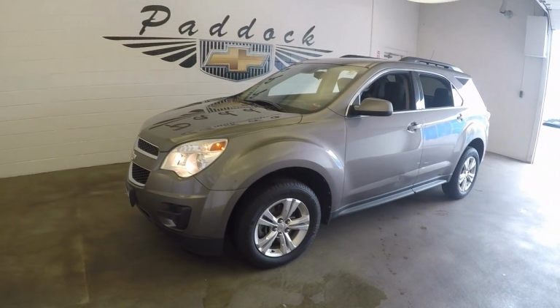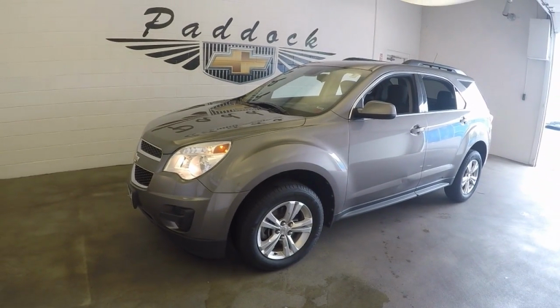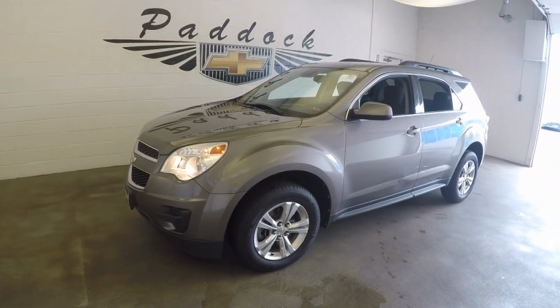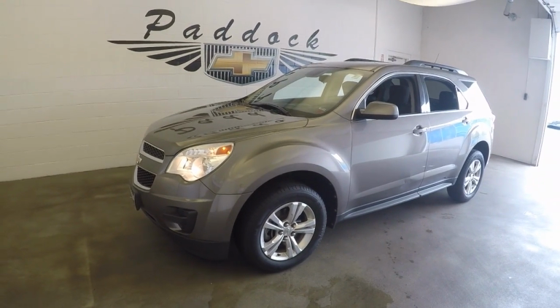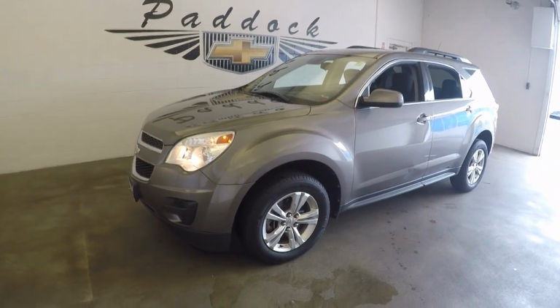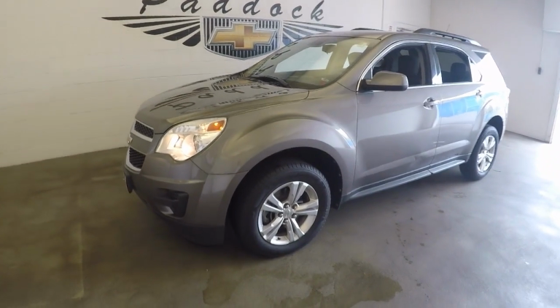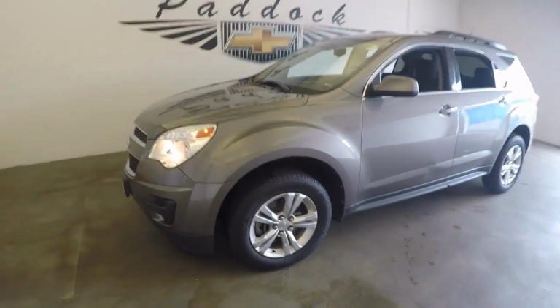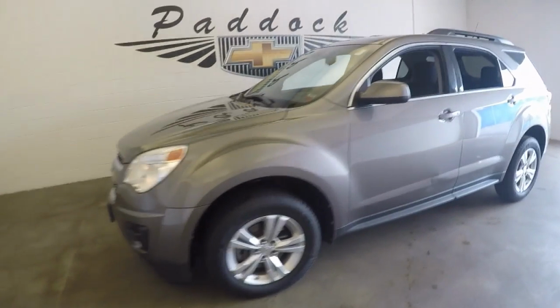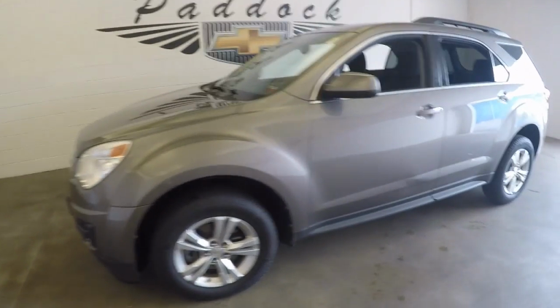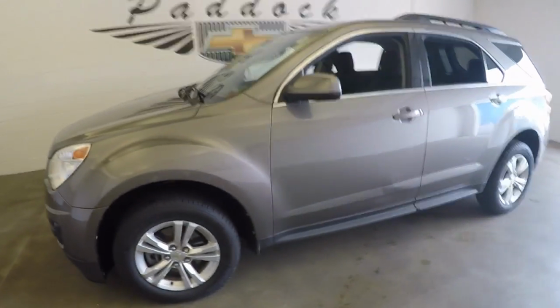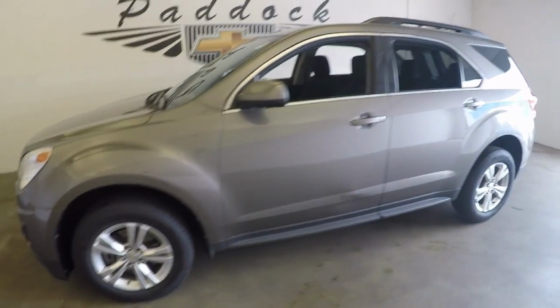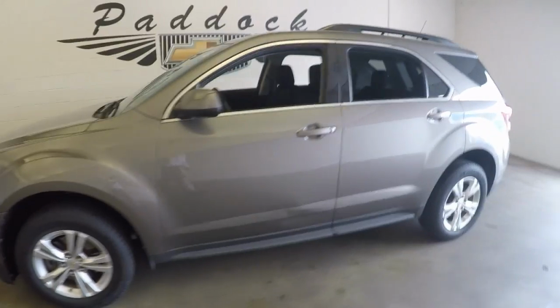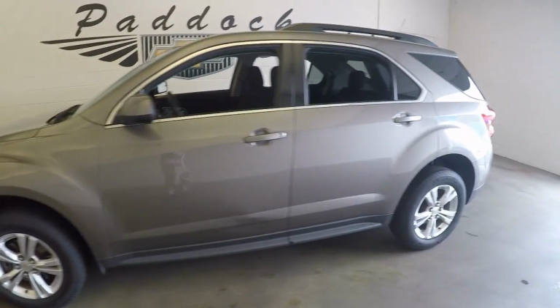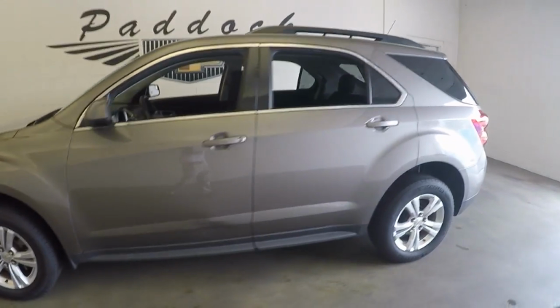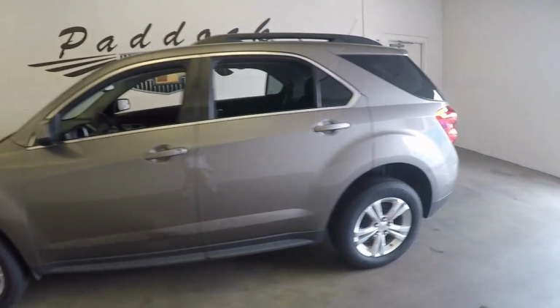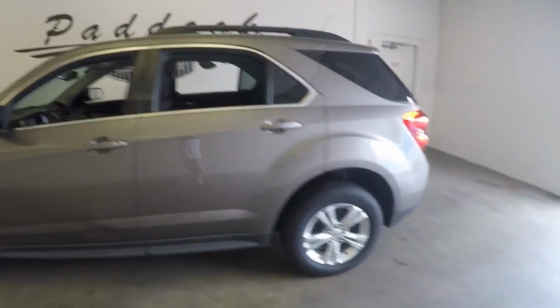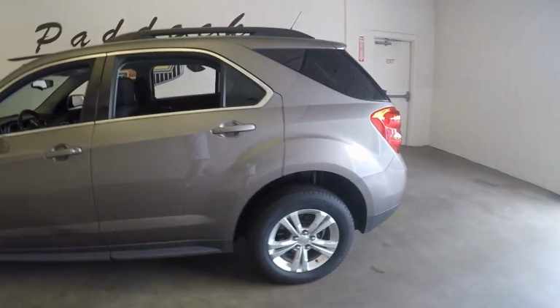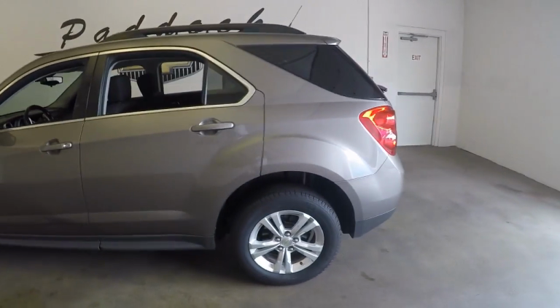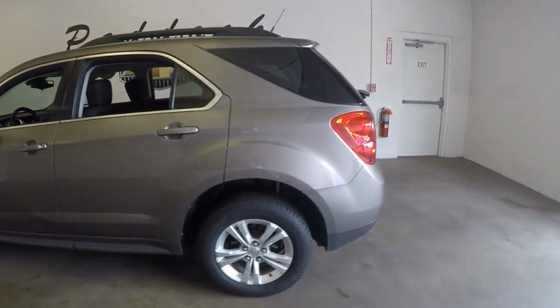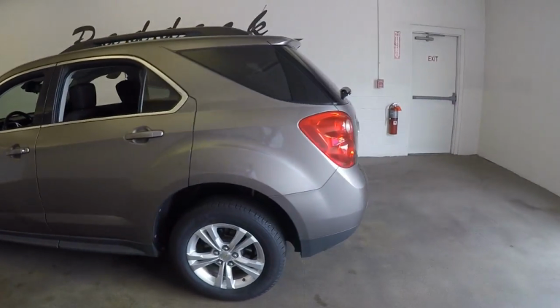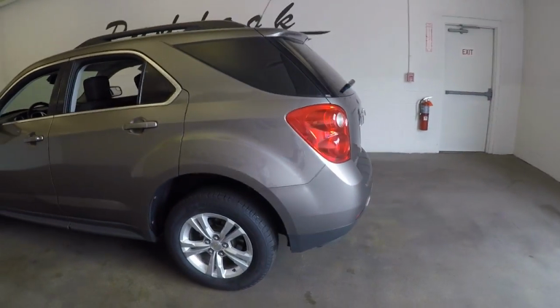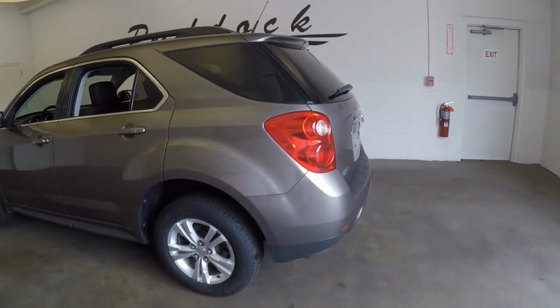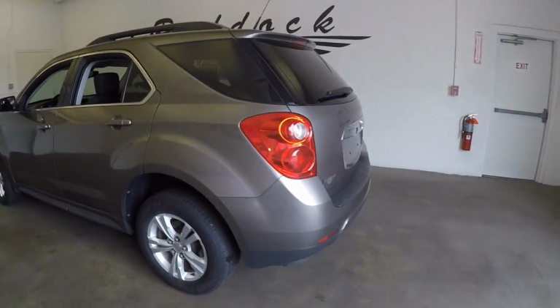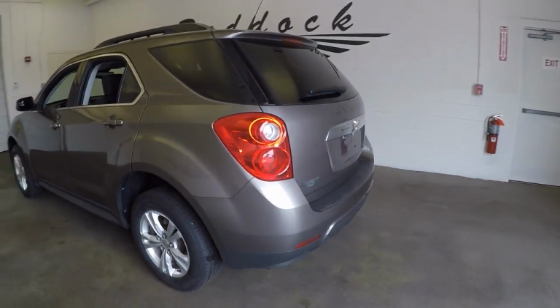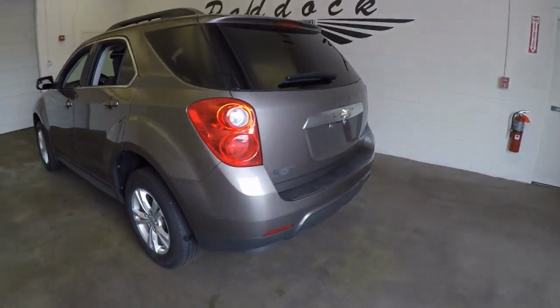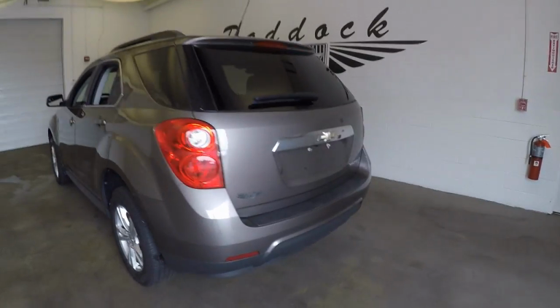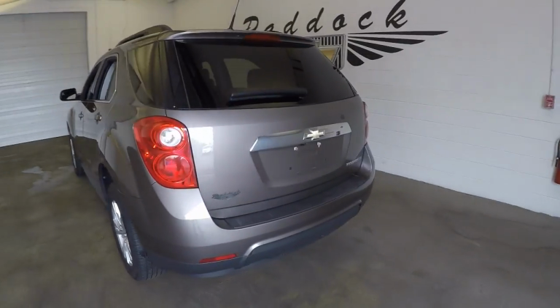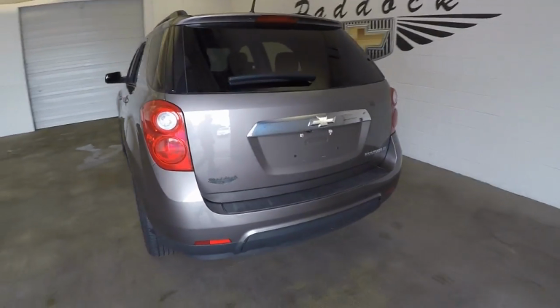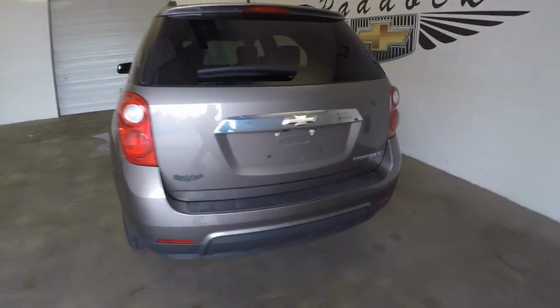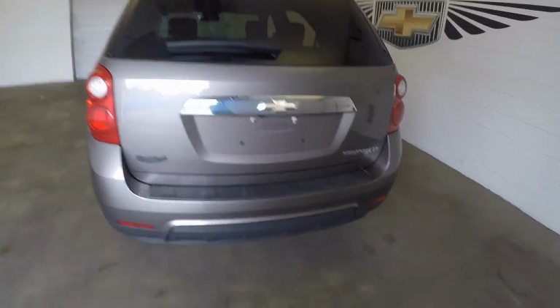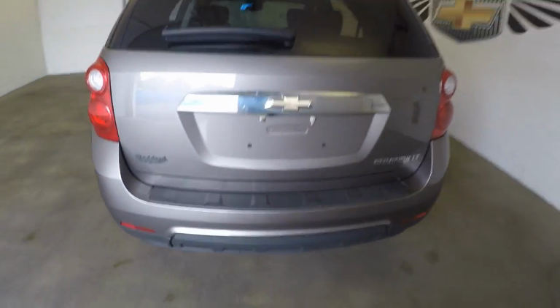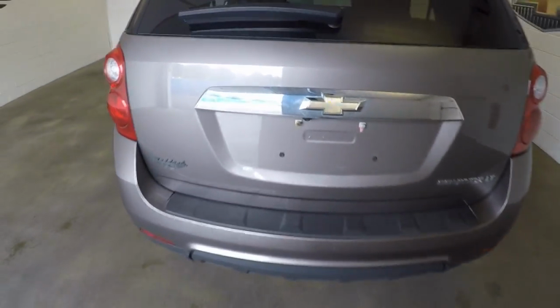This is a 2012 Chevy Equinox. It's in good shape — nice looking all the way around, no rust.